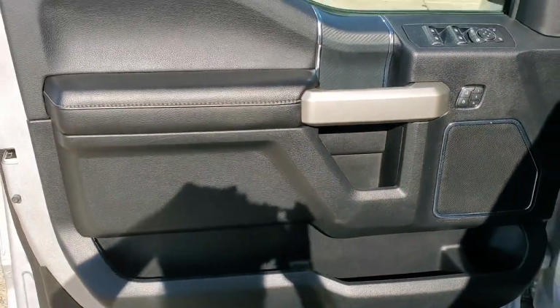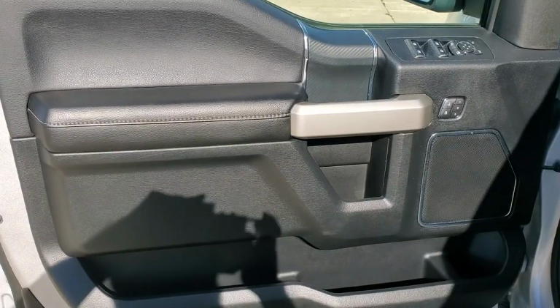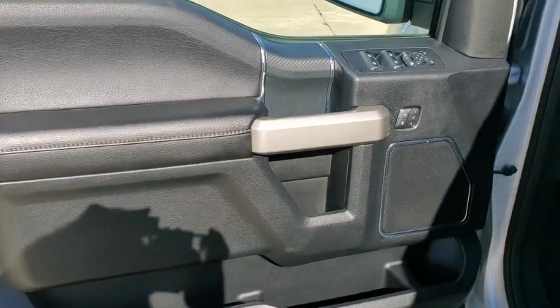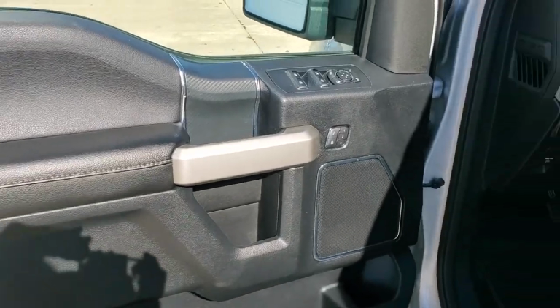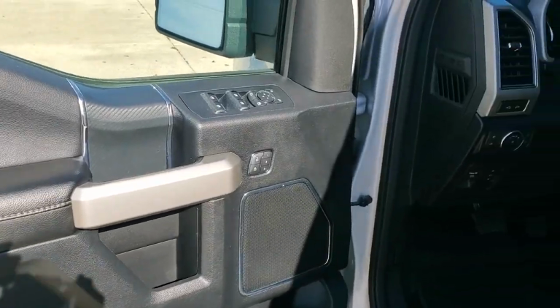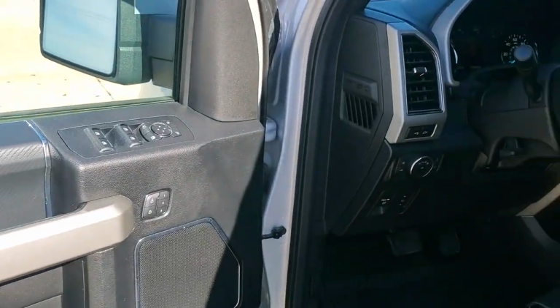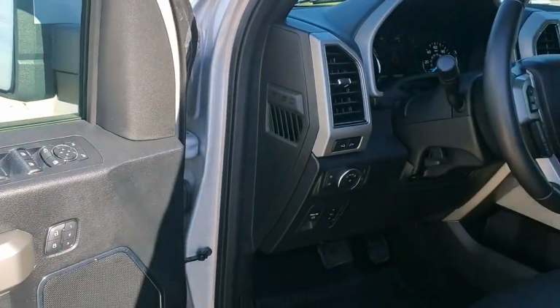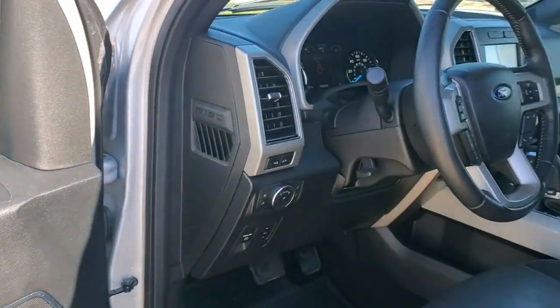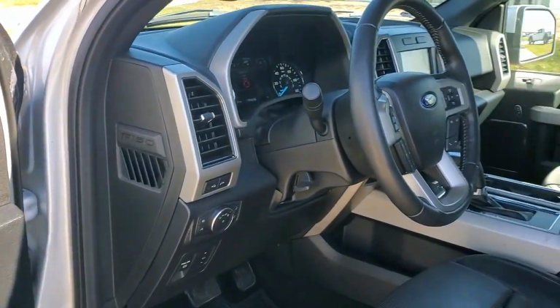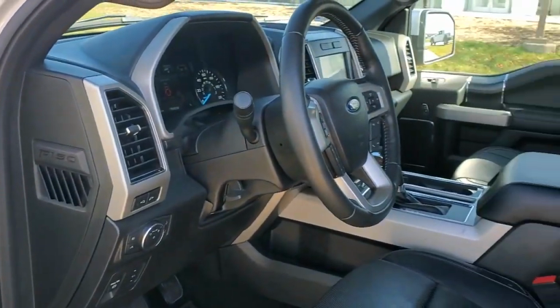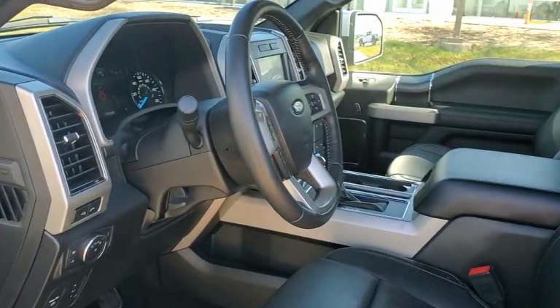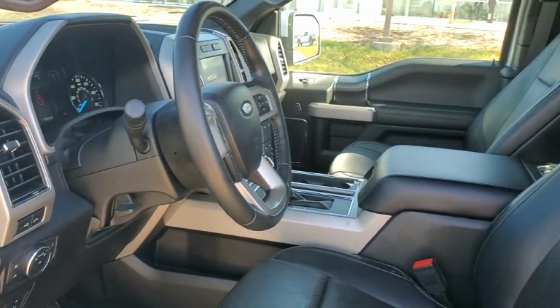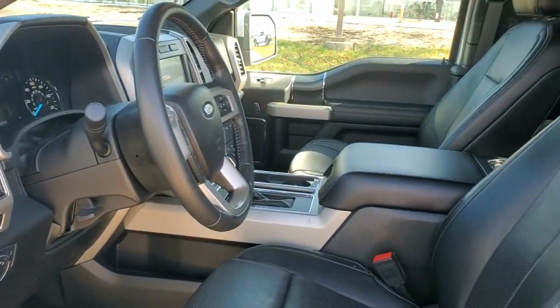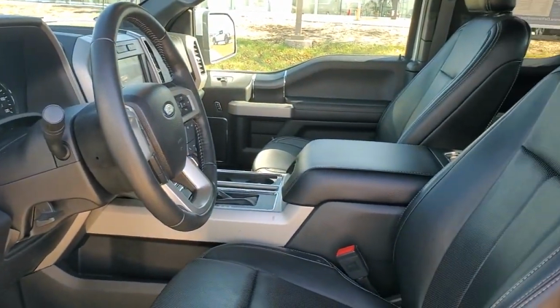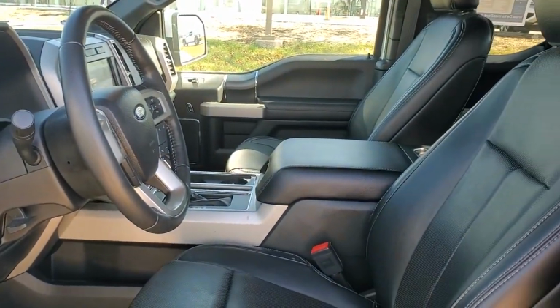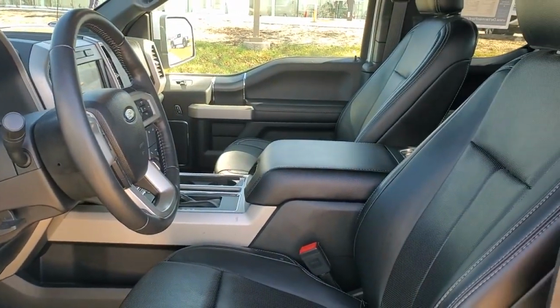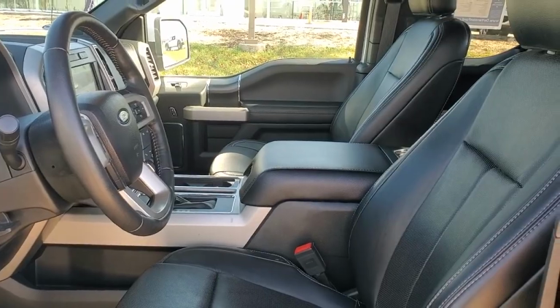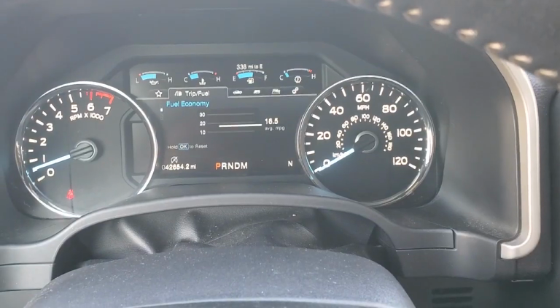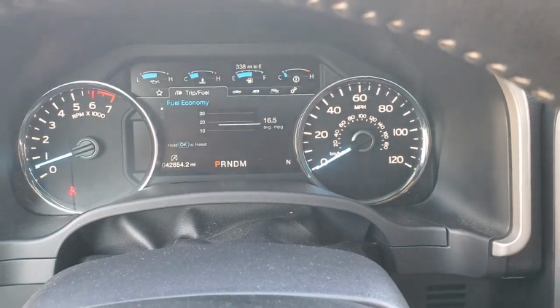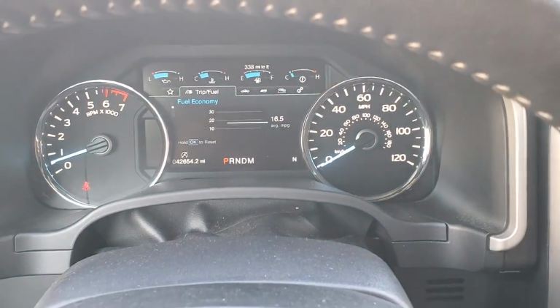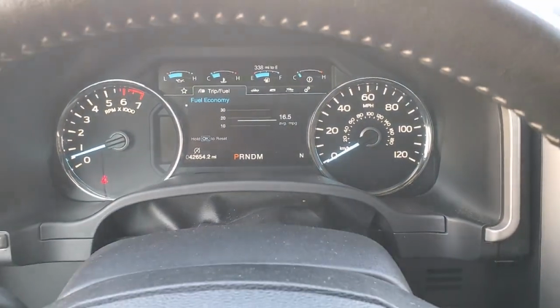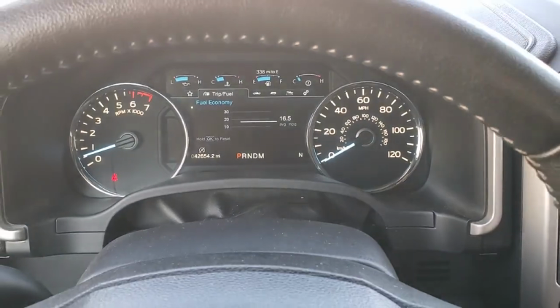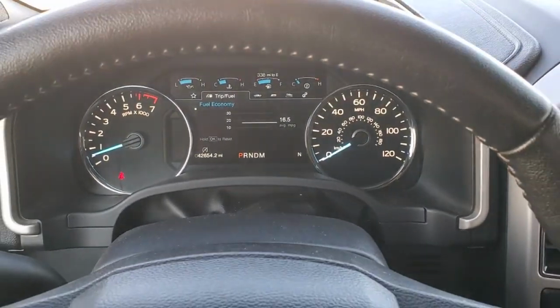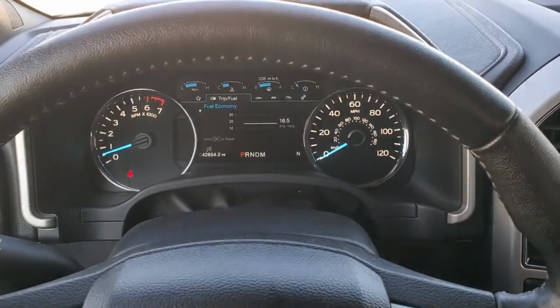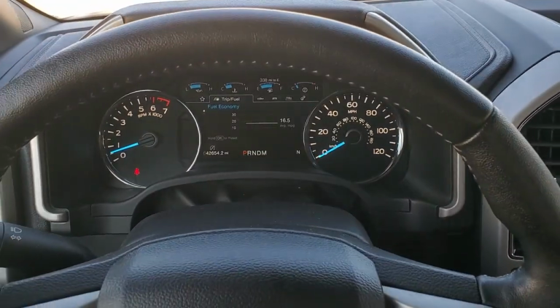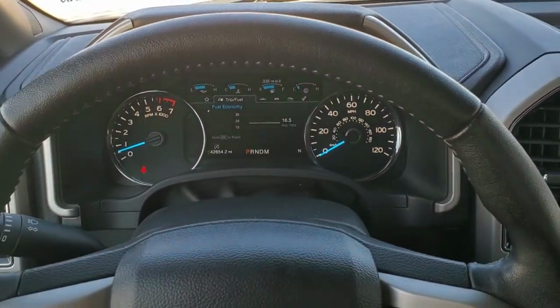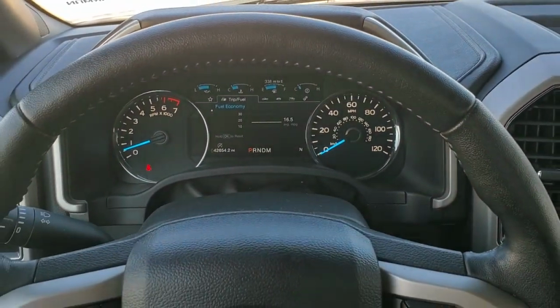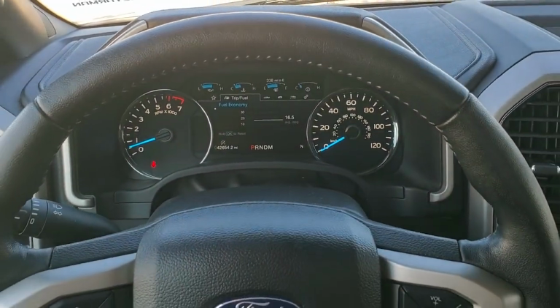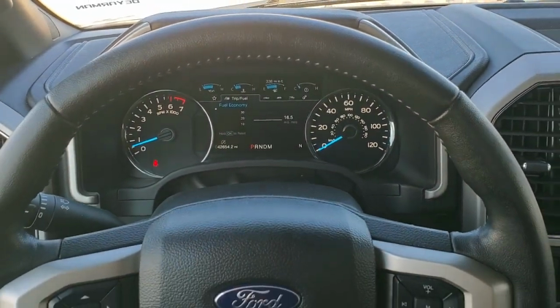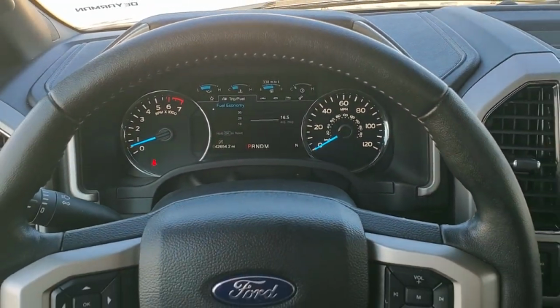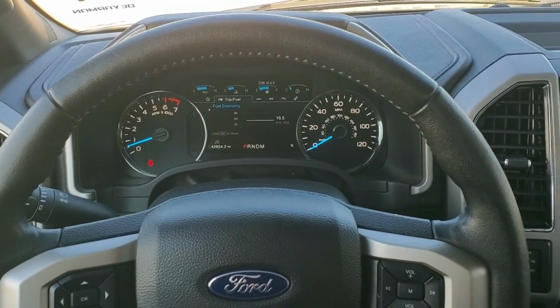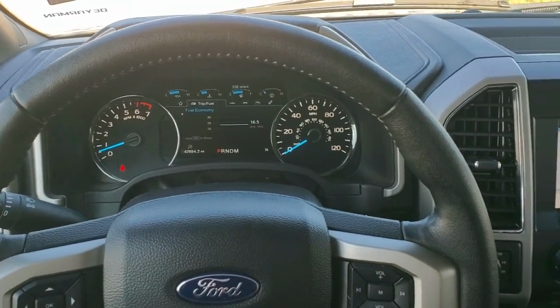Keyless entry, satellite radio, remote engine start, power passenger seat, backup camera, bed liner, 4x4, fog lamps, aluminum wheels, trailer hitch.